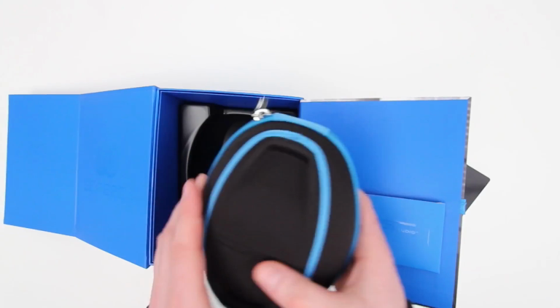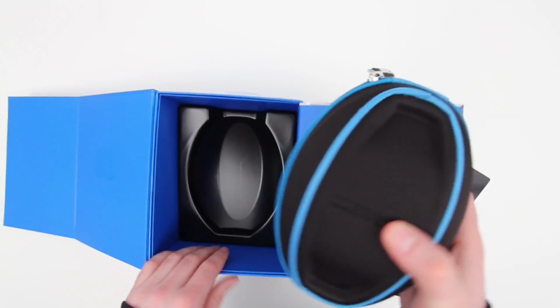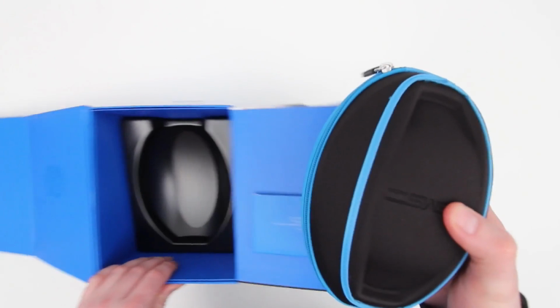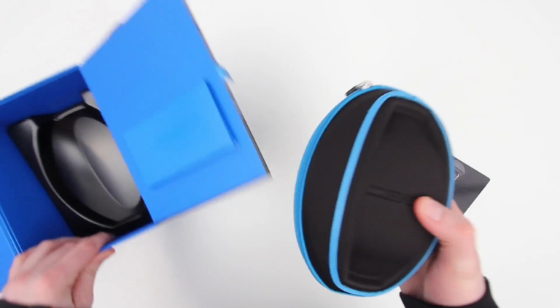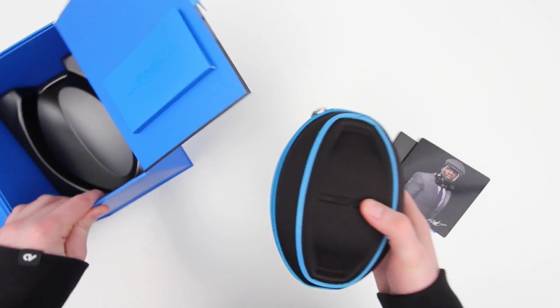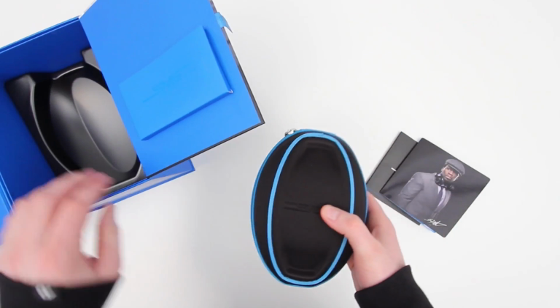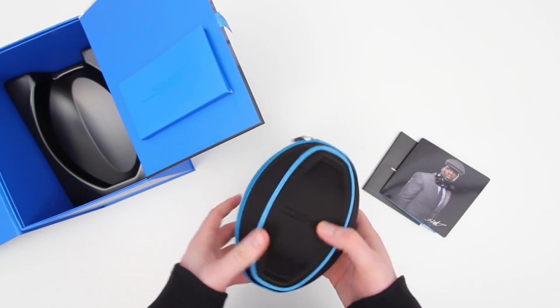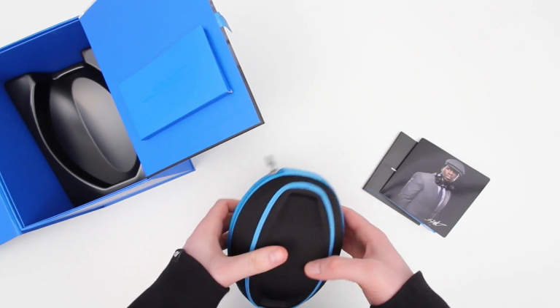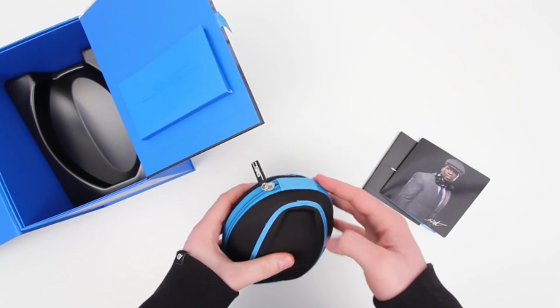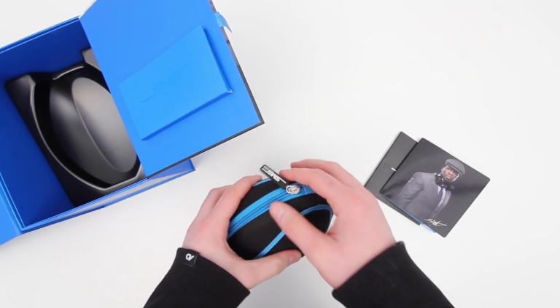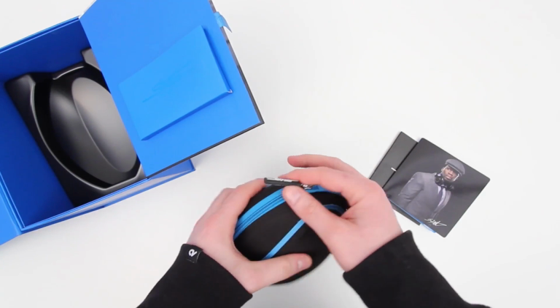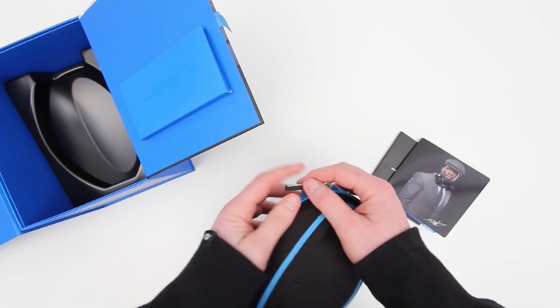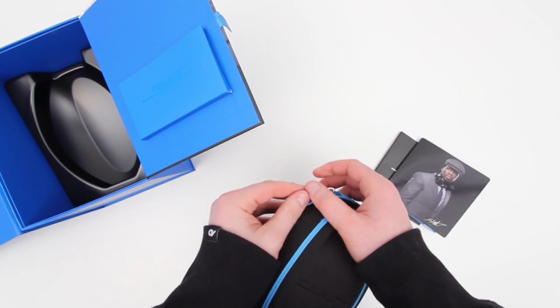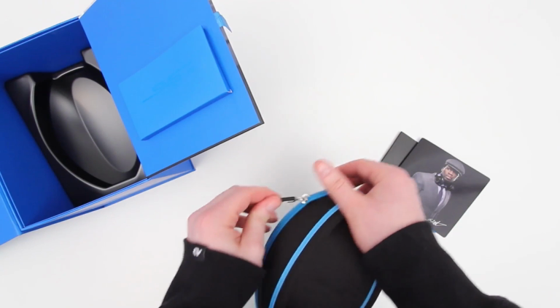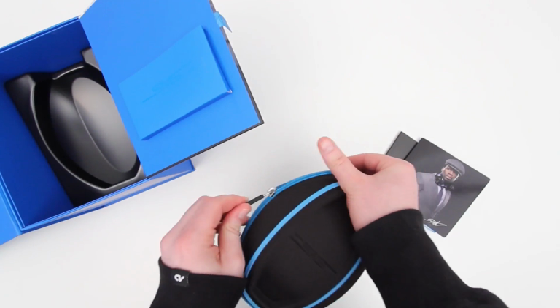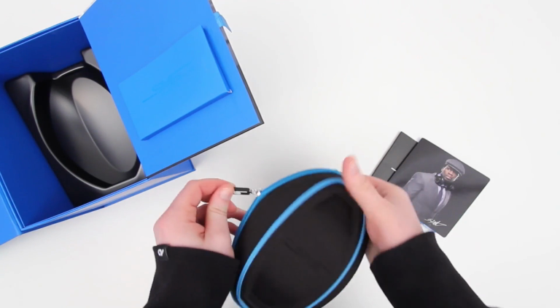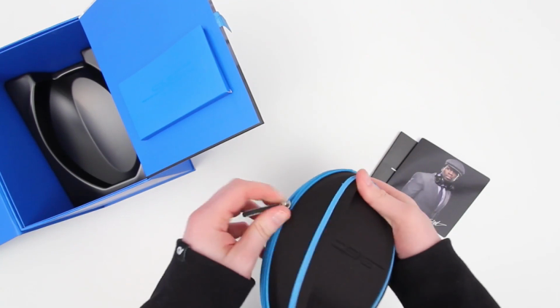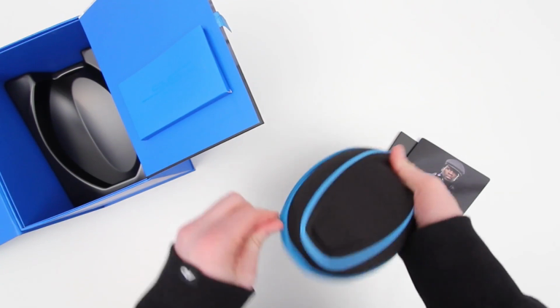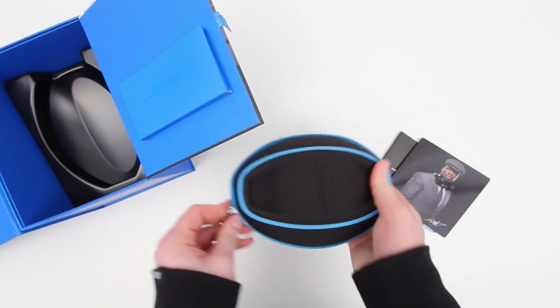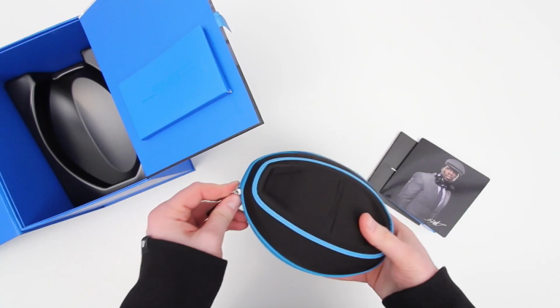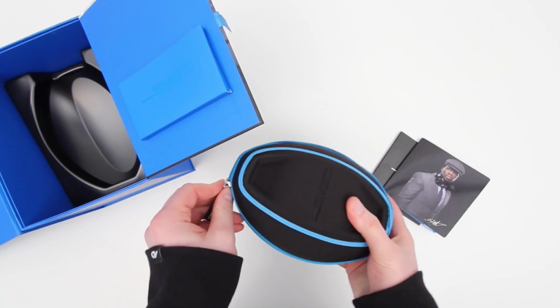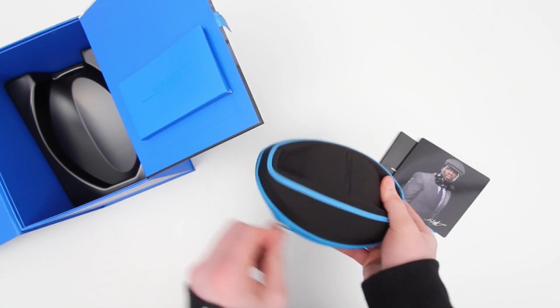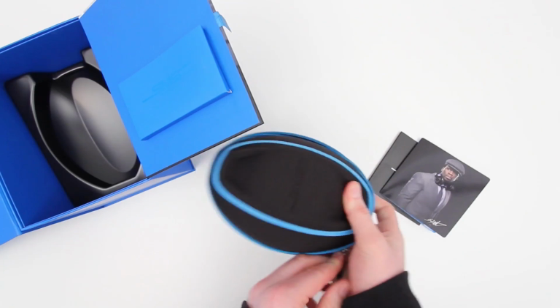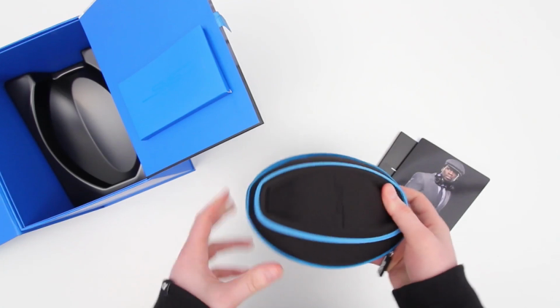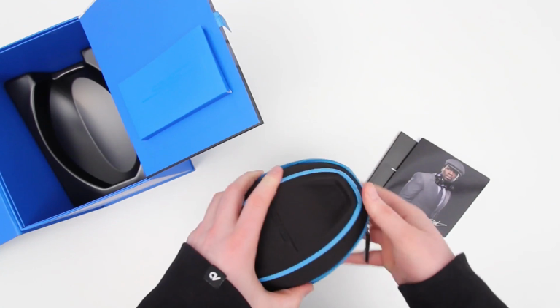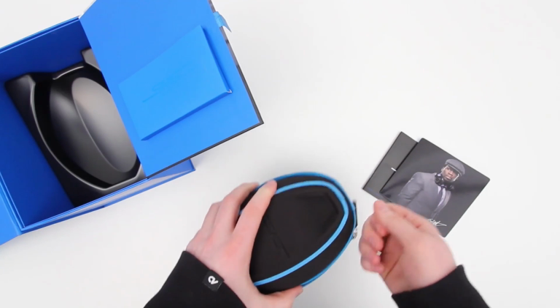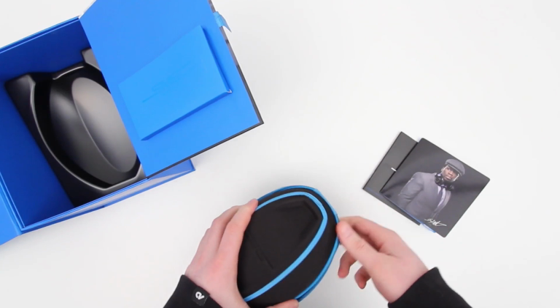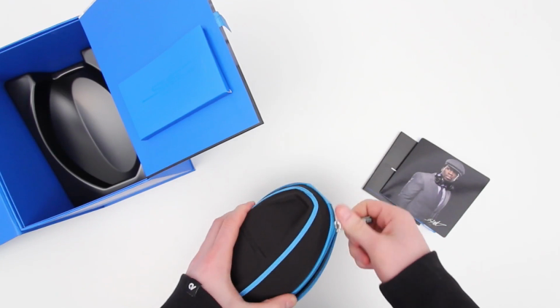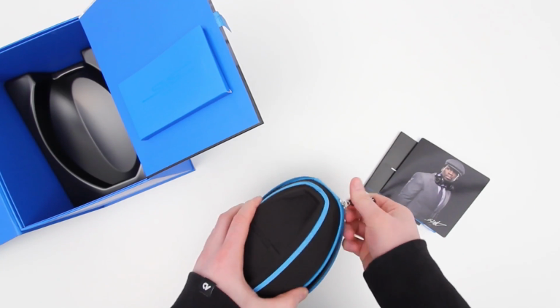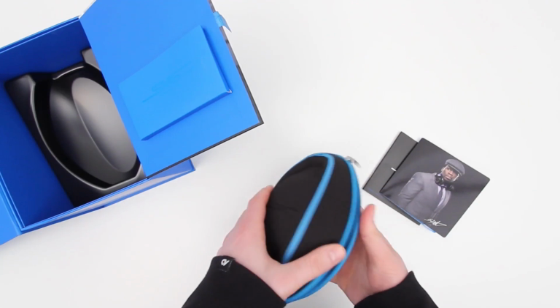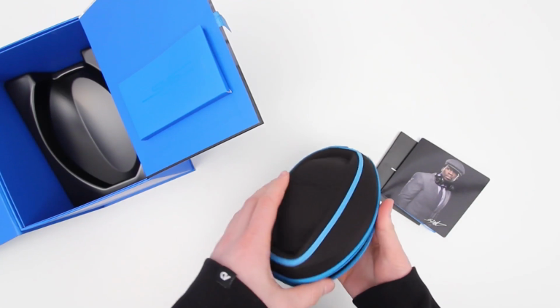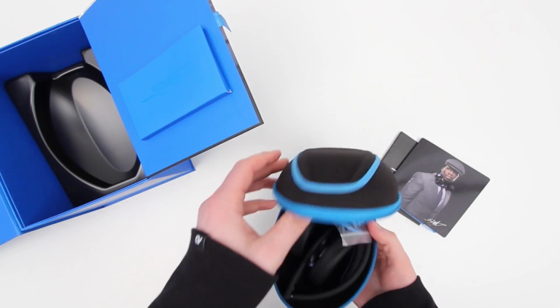You've also got a little pamphlet outlining the different products within the SMS lineup, all the way from the Sync to the standard Street. And of course they now have the Street by 50 DJ version which has a rotating ear cup — that's the last set of headphones I featured on the channel, so if you haven't seen that video, you might want to check it out.